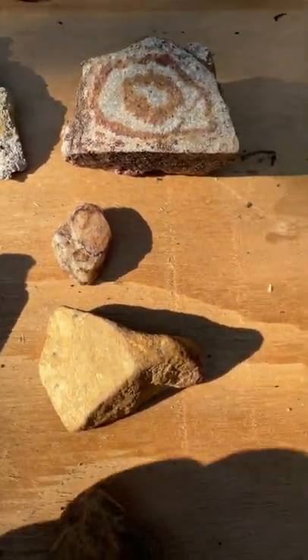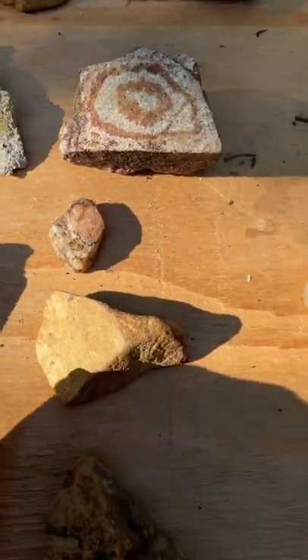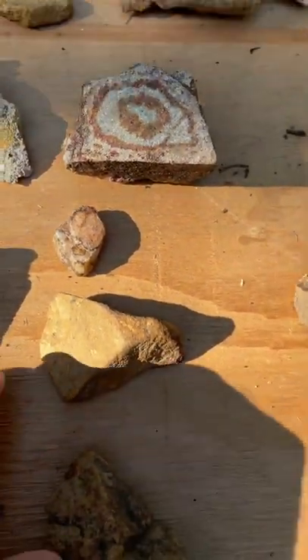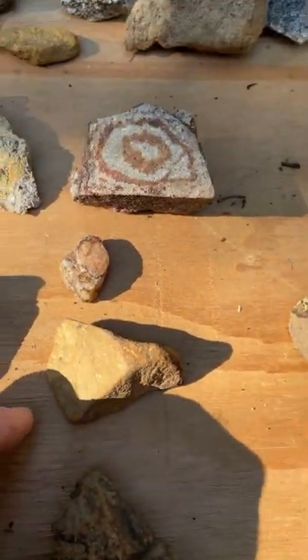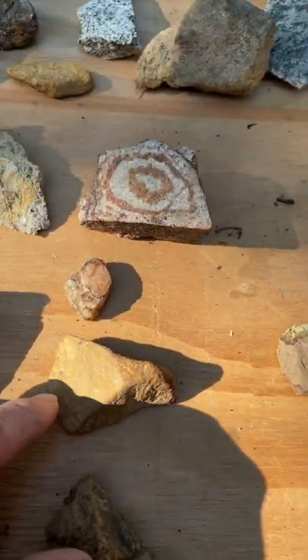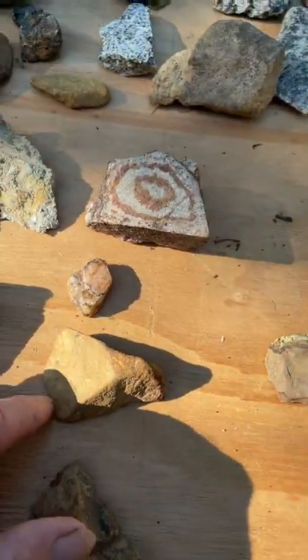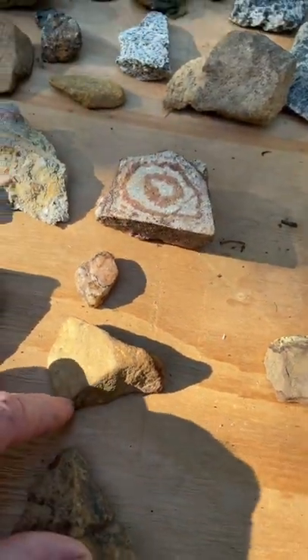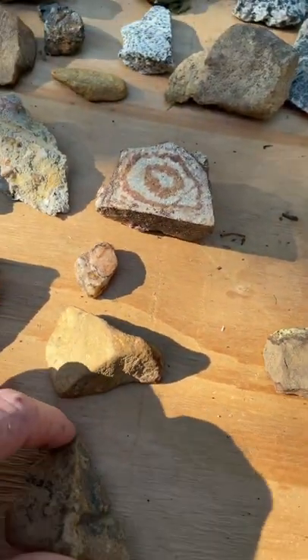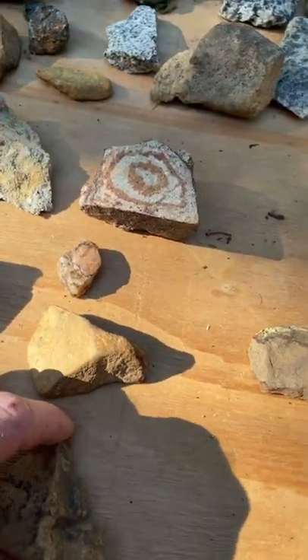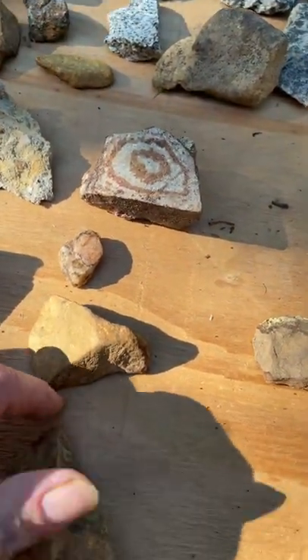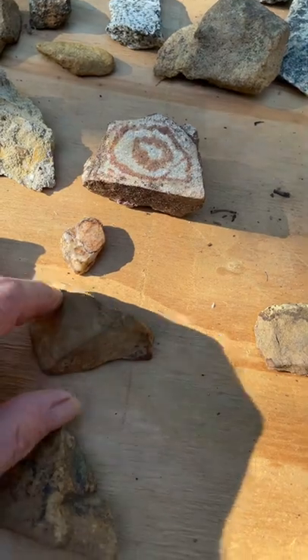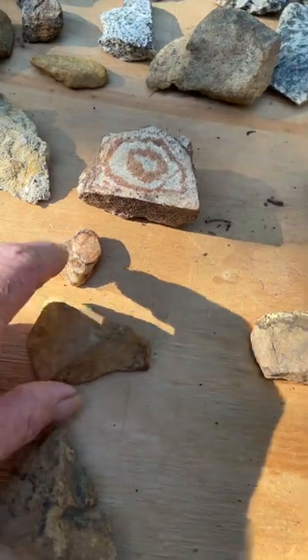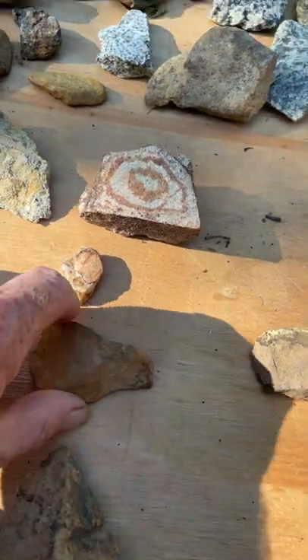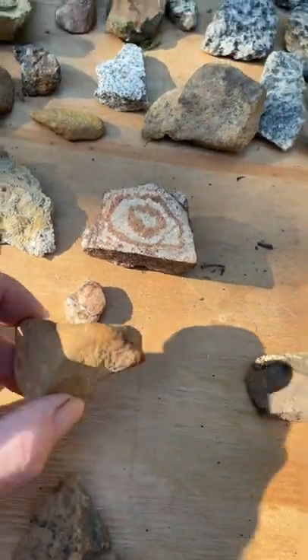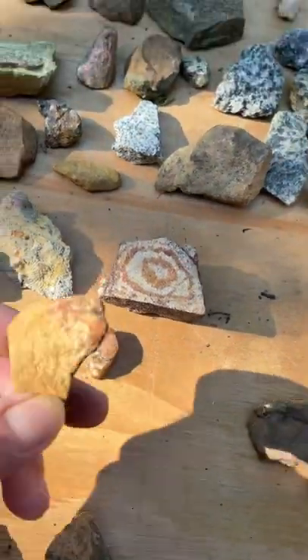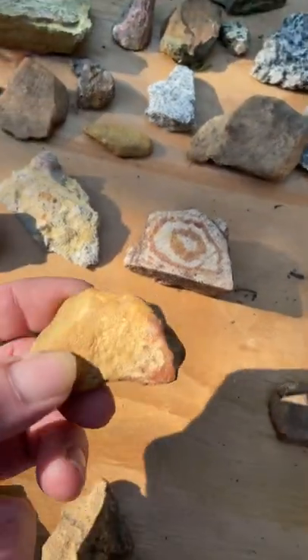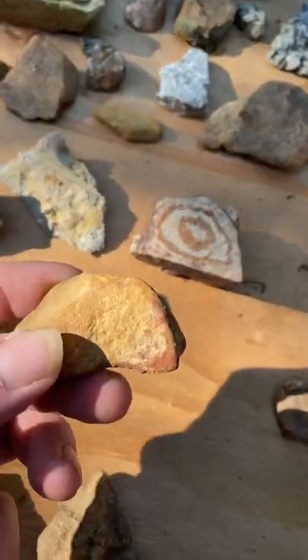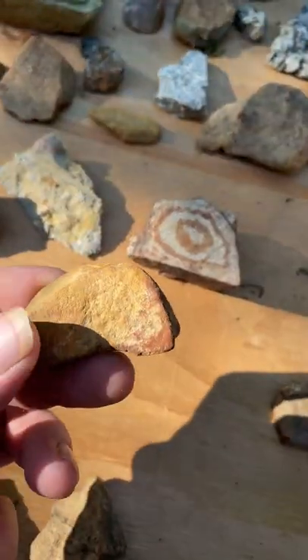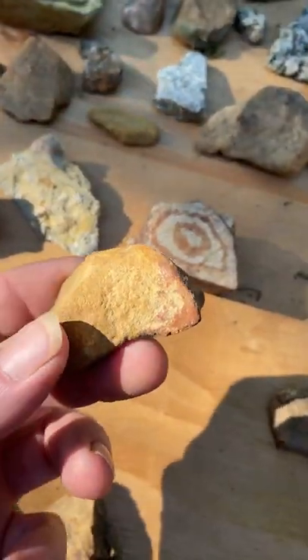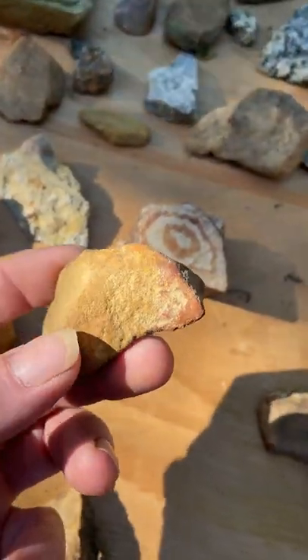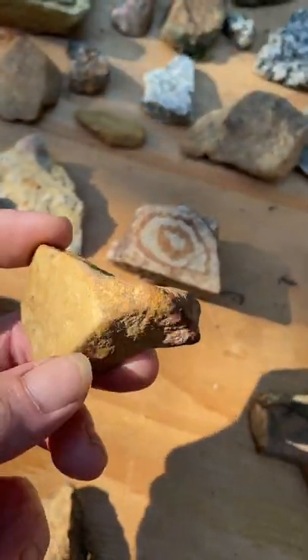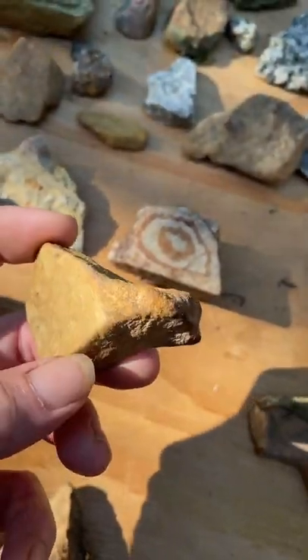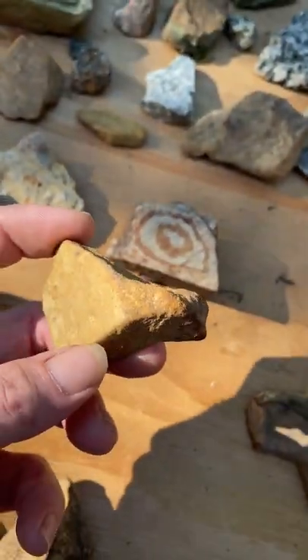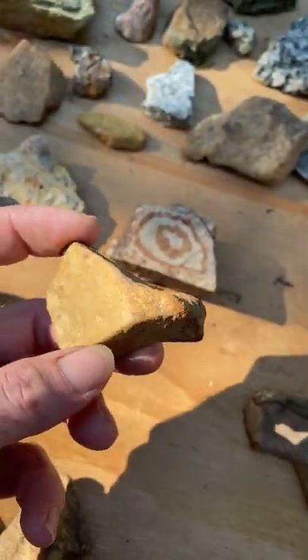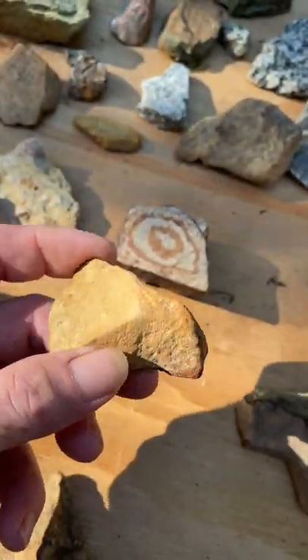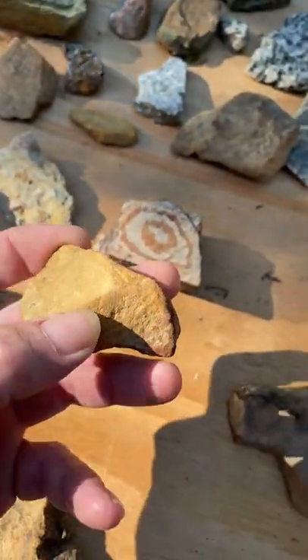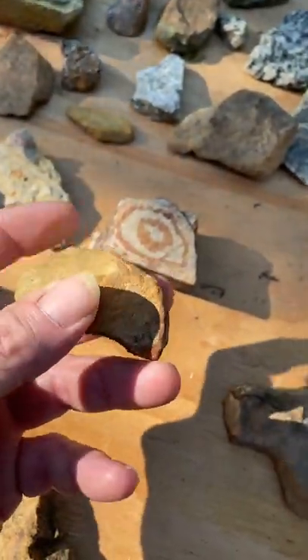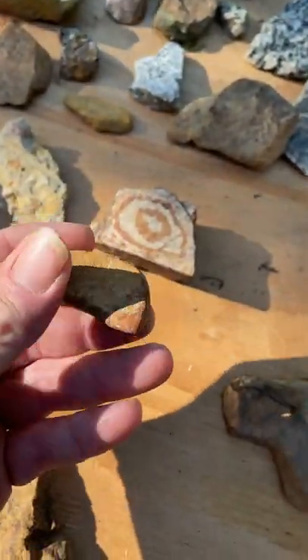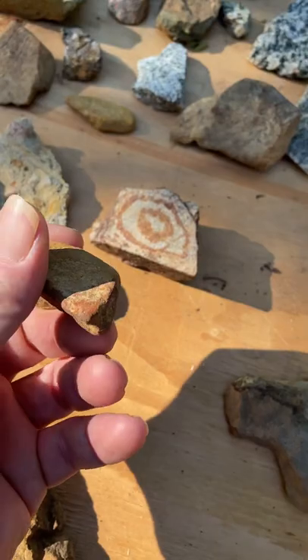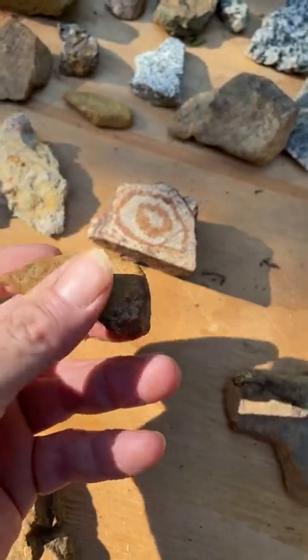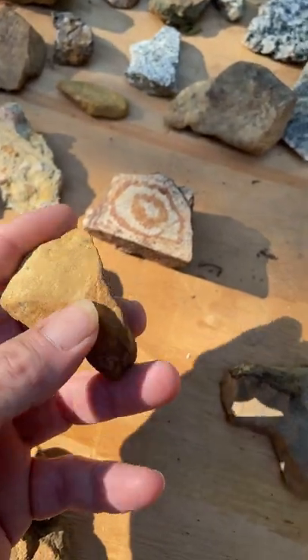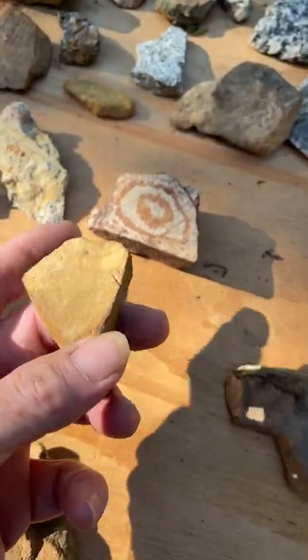This is also a bird. This one's got some paint on him — just a more abstract style of bird.